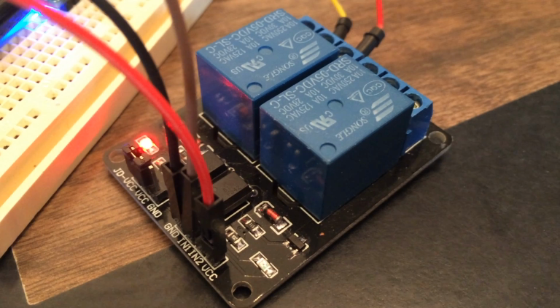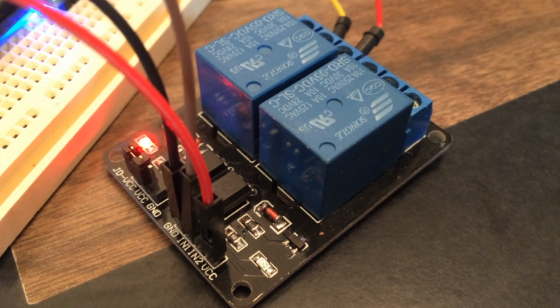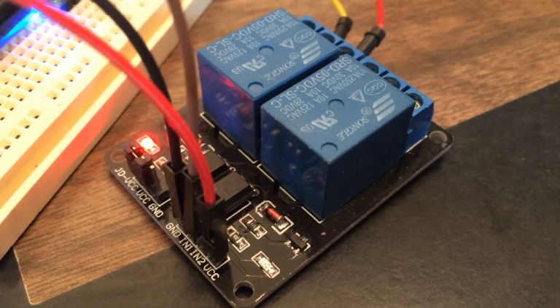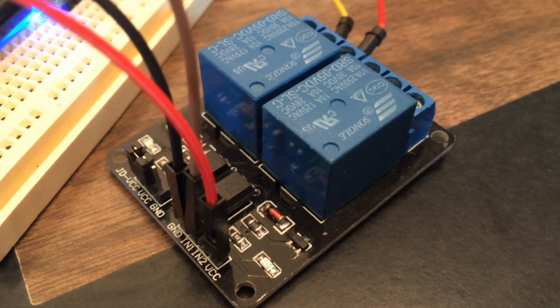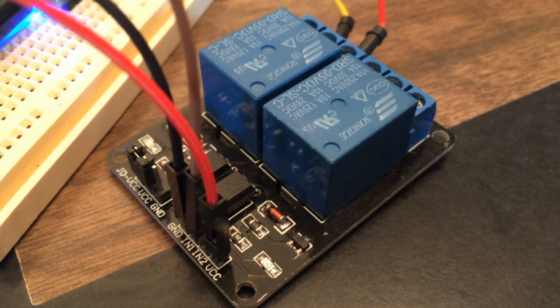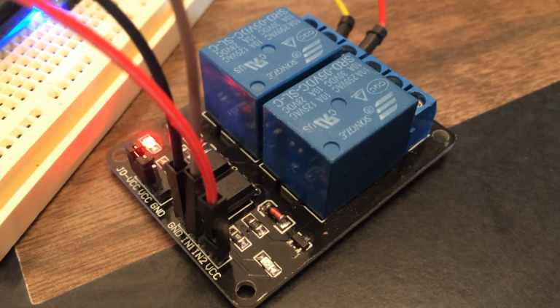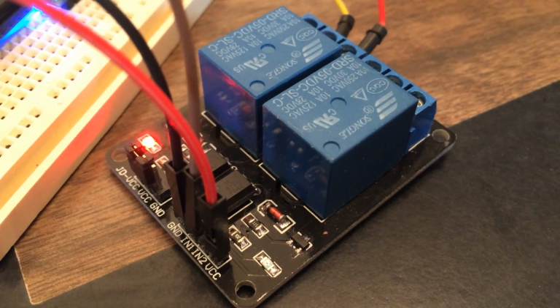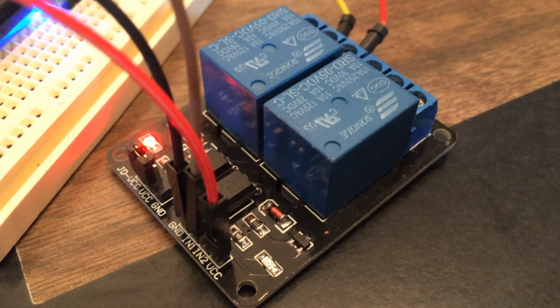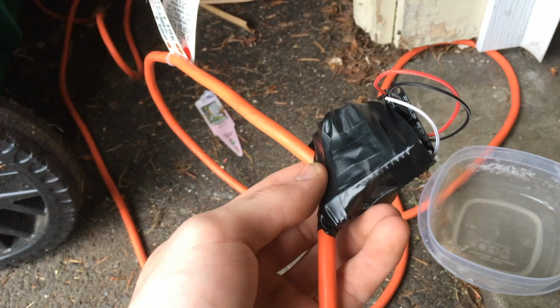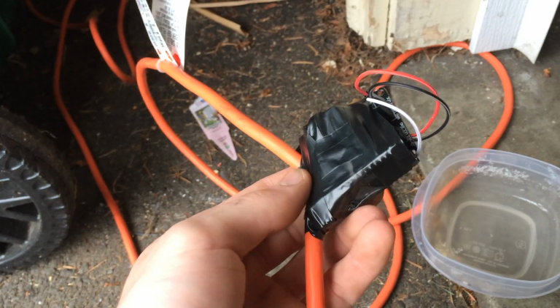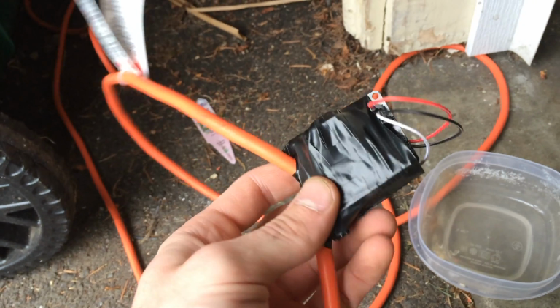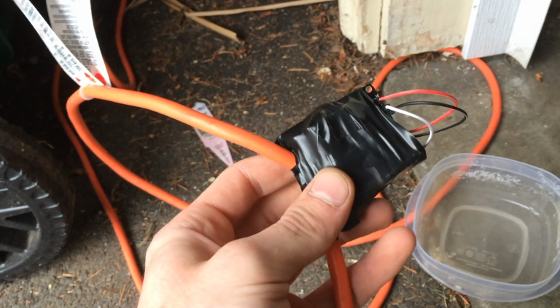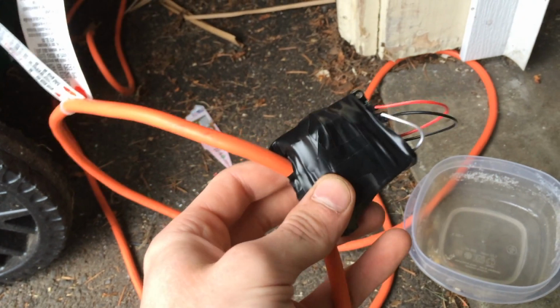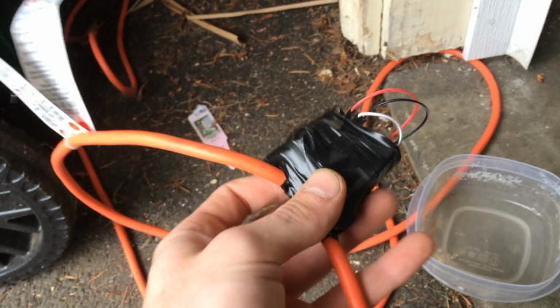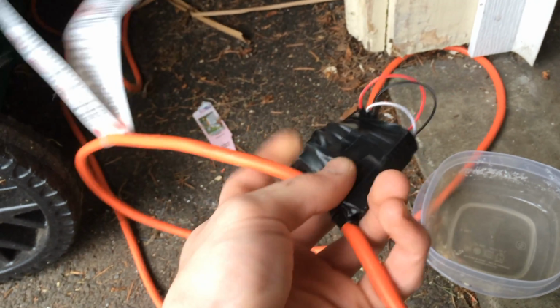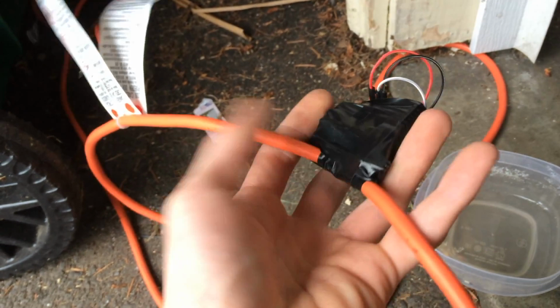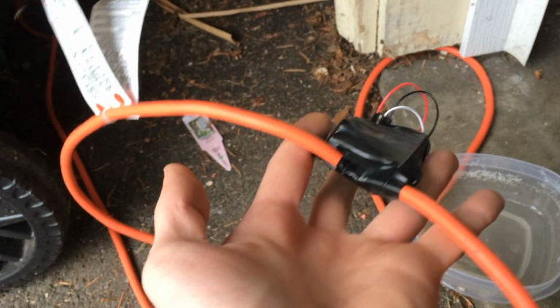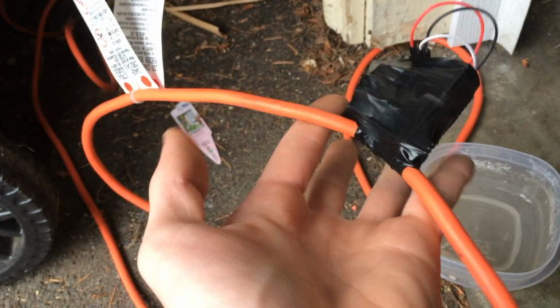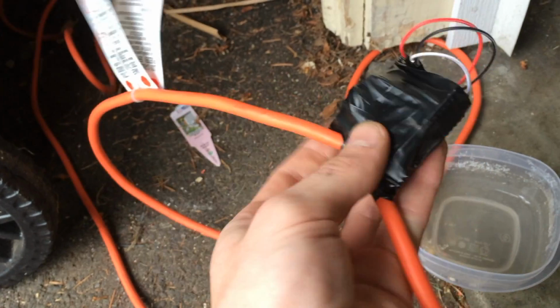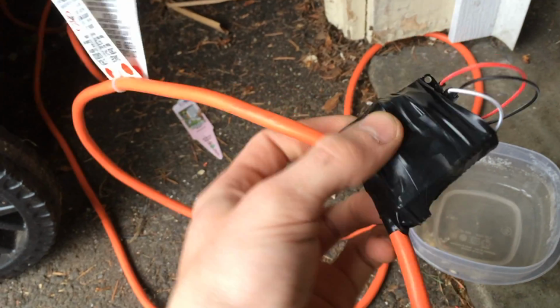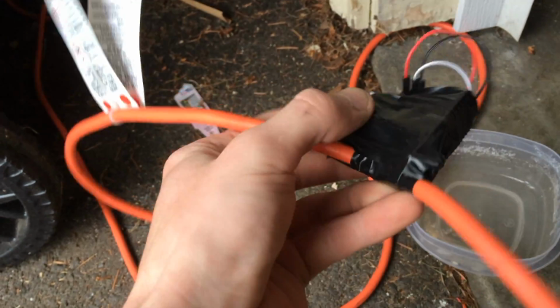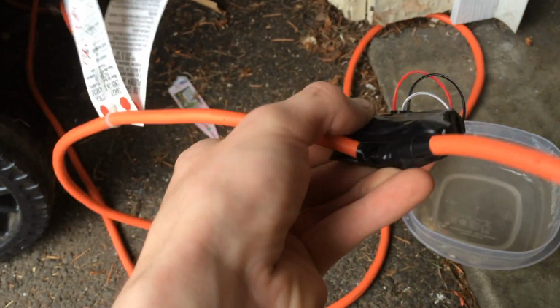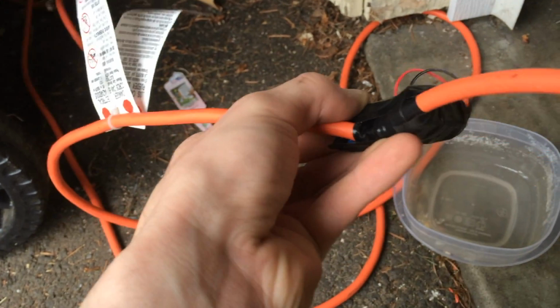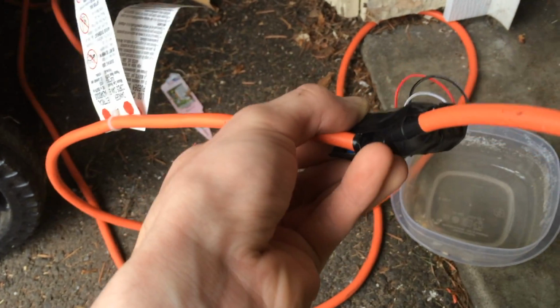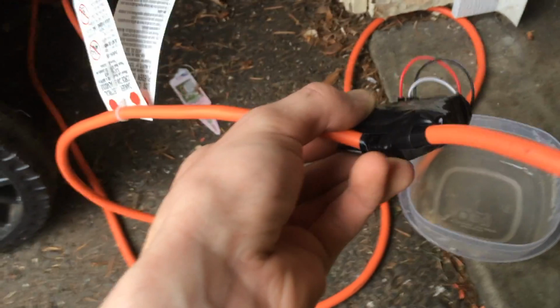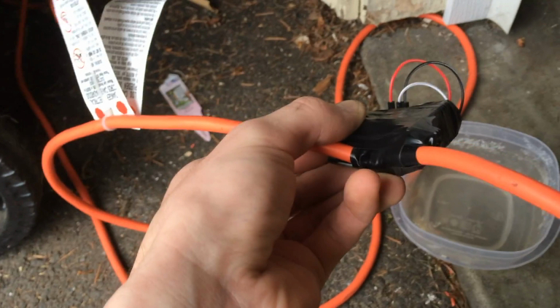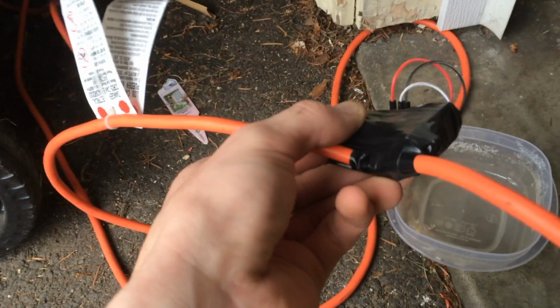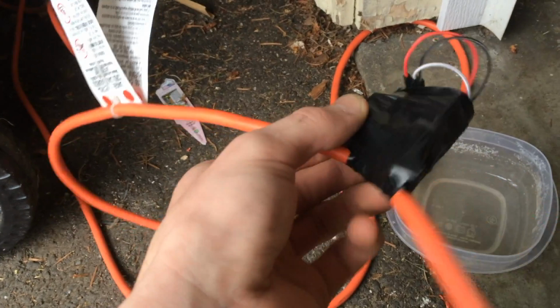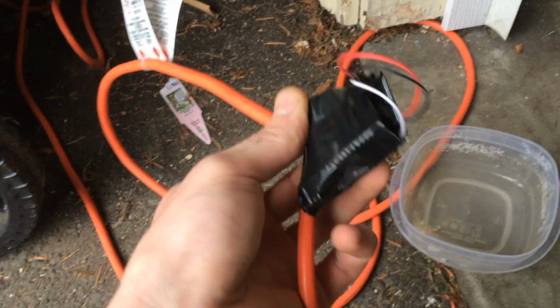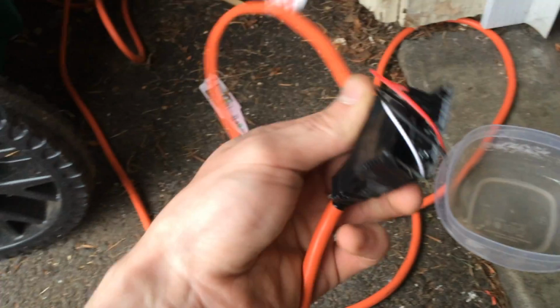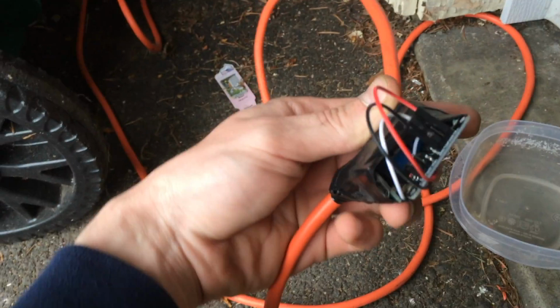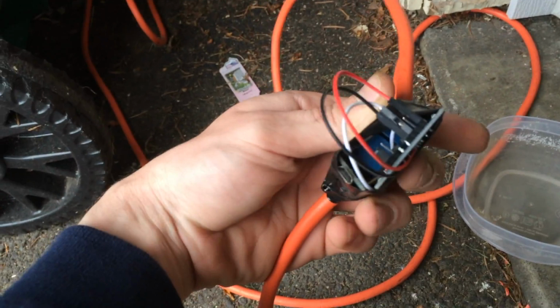I'm still experimenting with the time, but currently I have the pump running for about 30 seconds and then it turns off for three hours. This saves a lot of power.